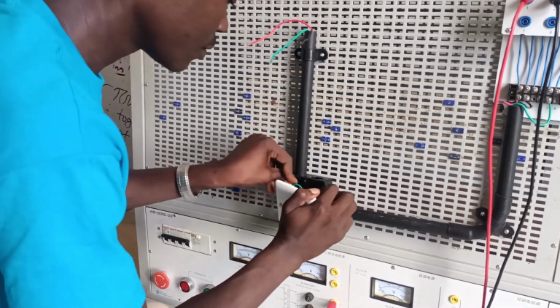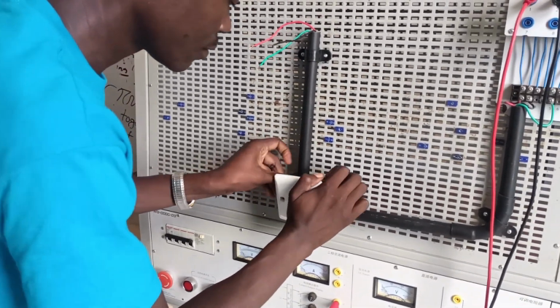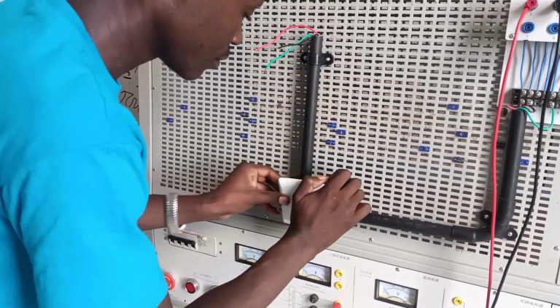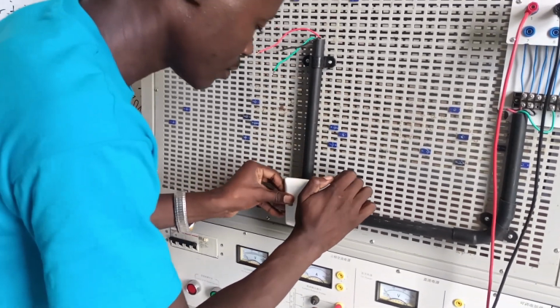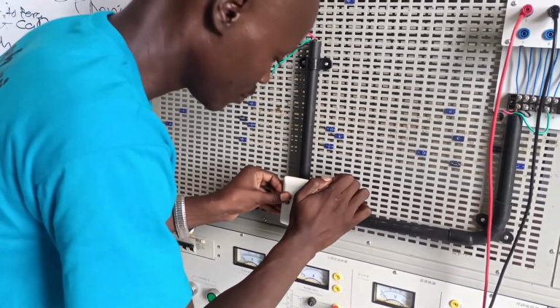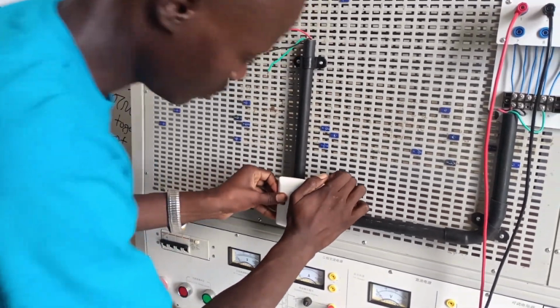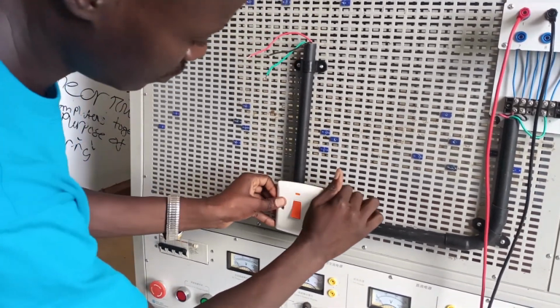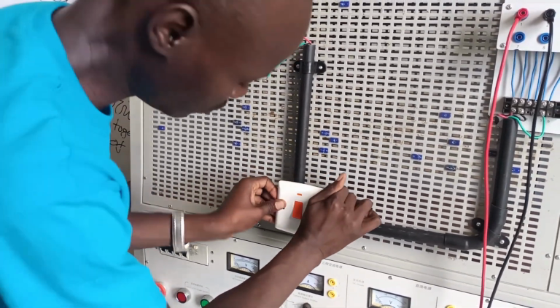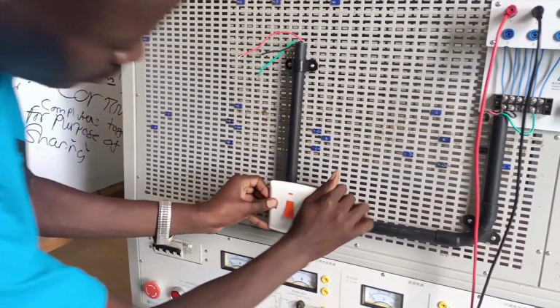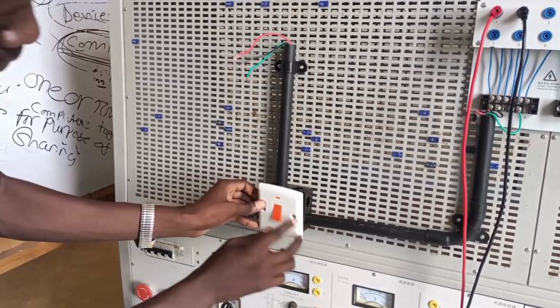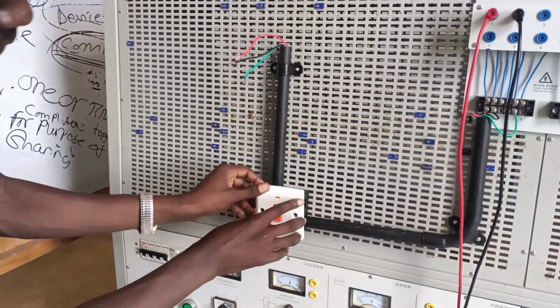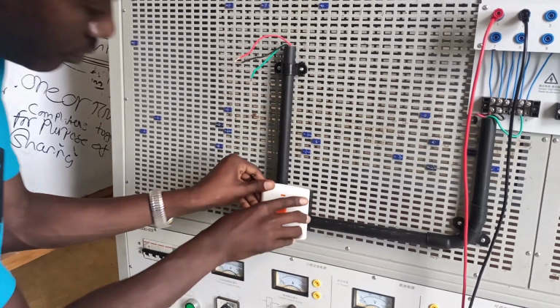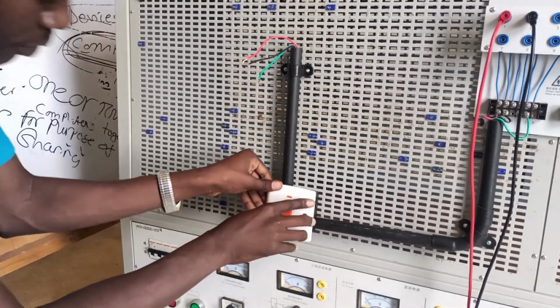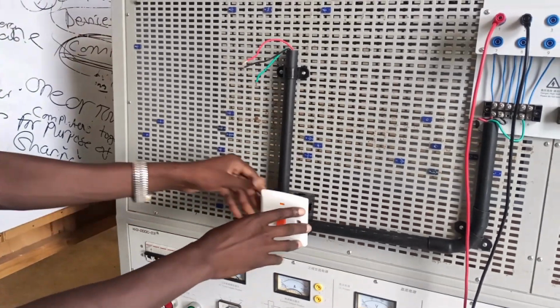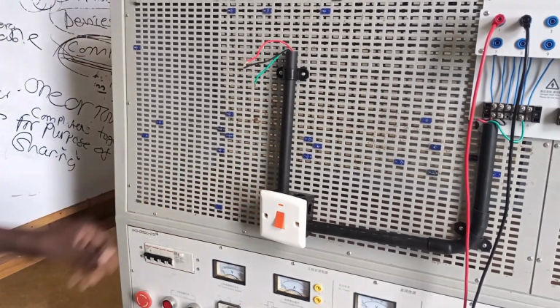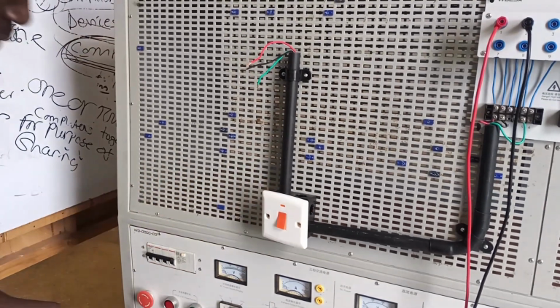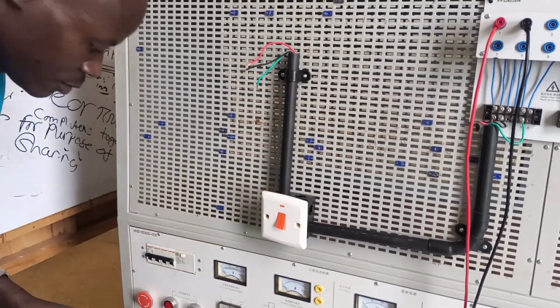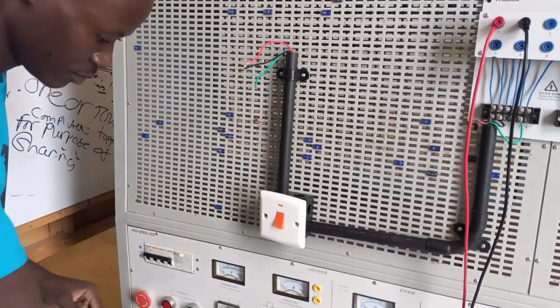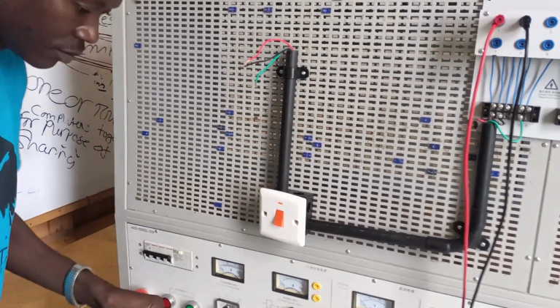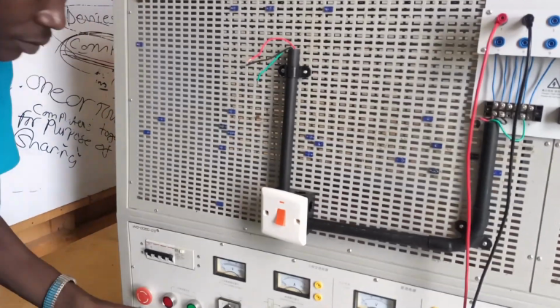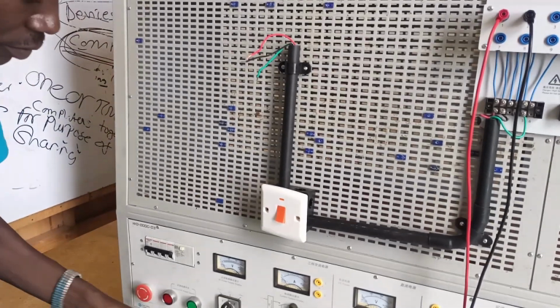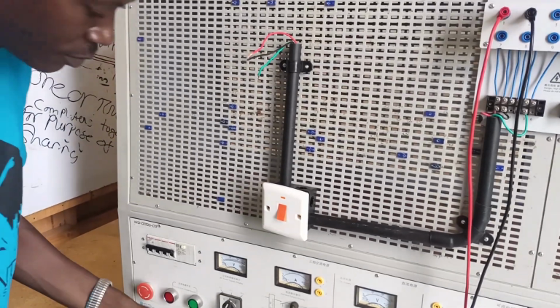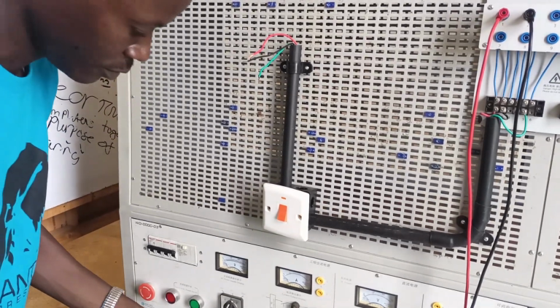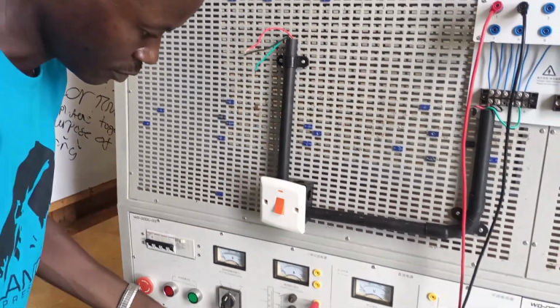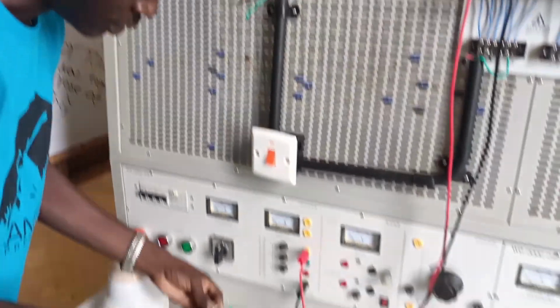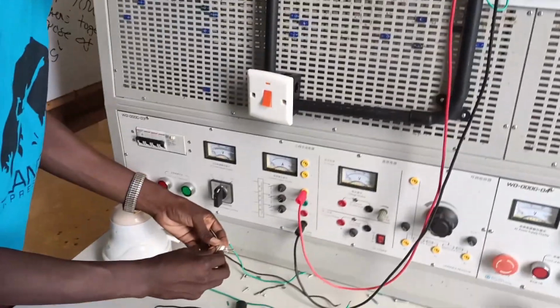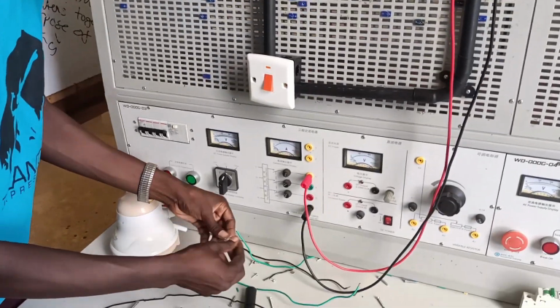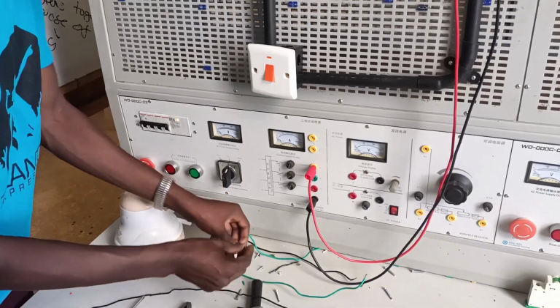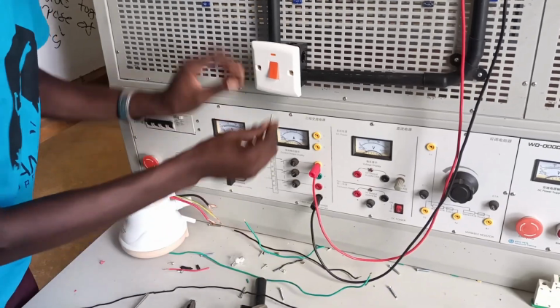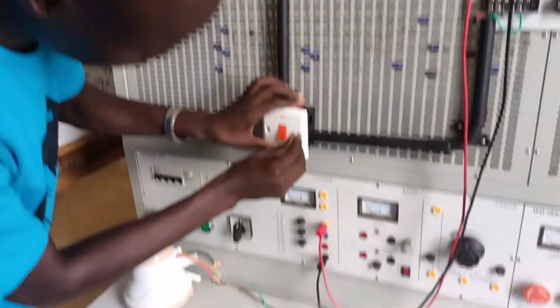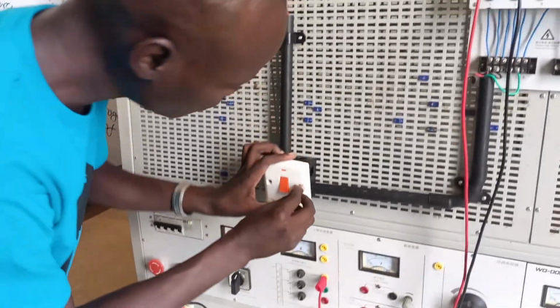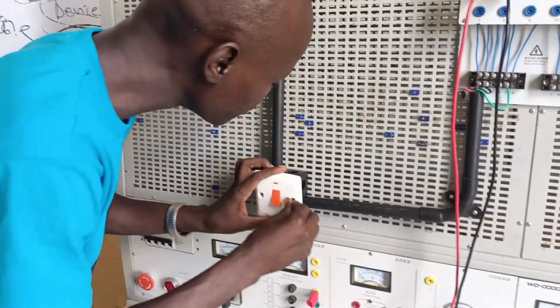I'm now fixing the DP switch to the switch box, and after that I'll go ahead and install my shower head — that's the shower head, the one you see there.